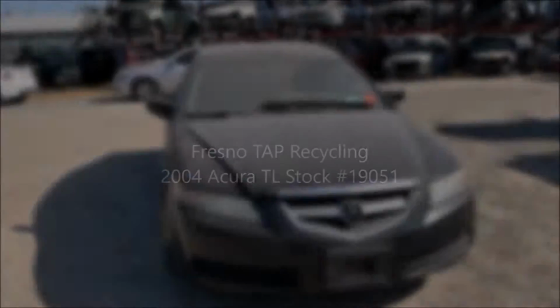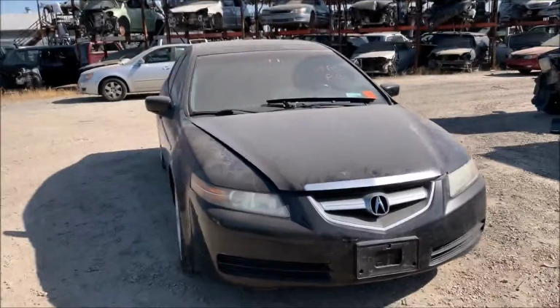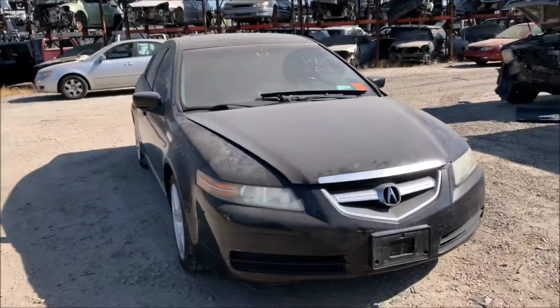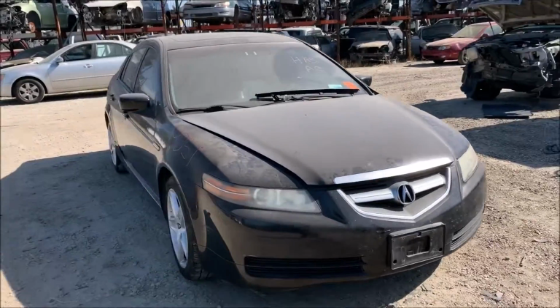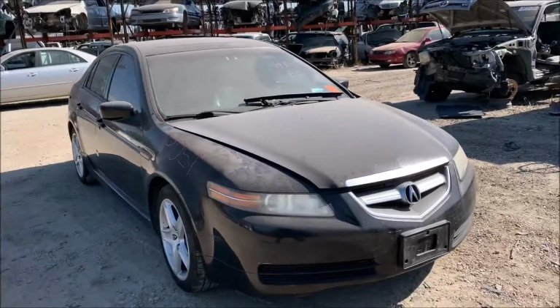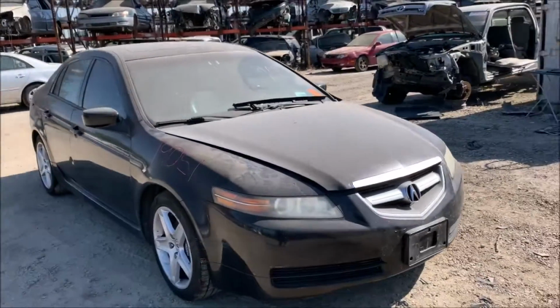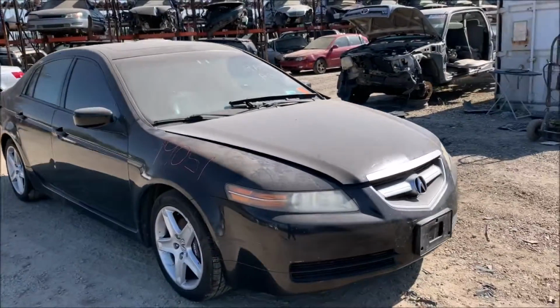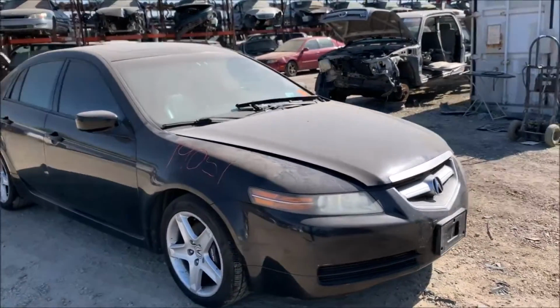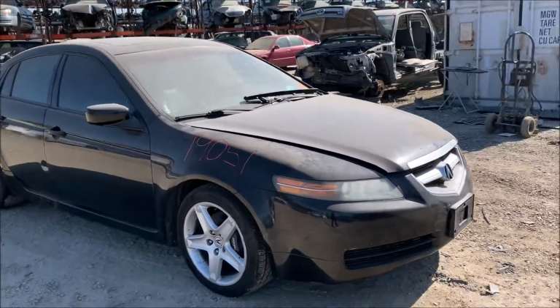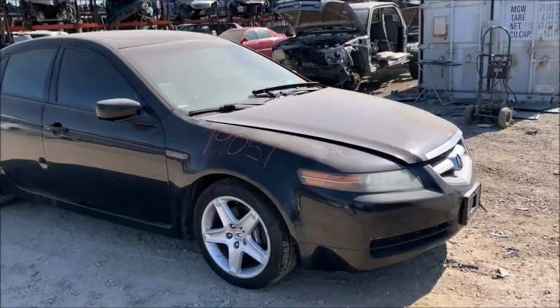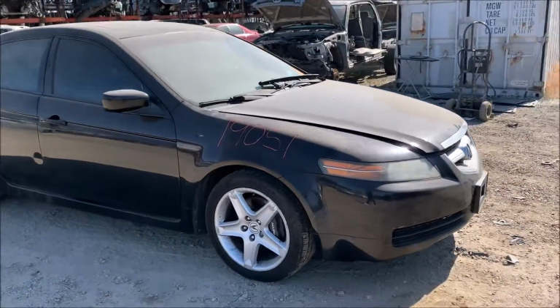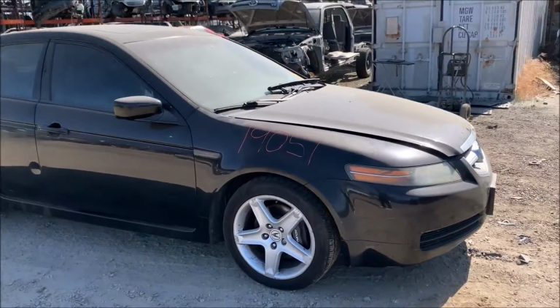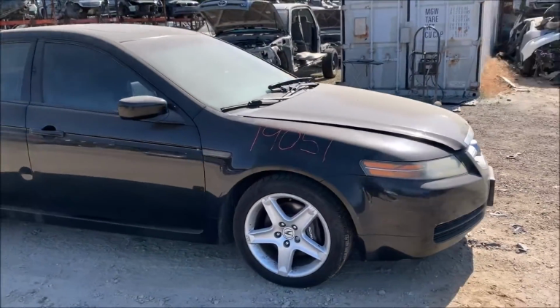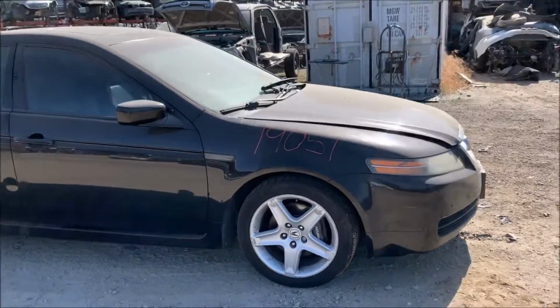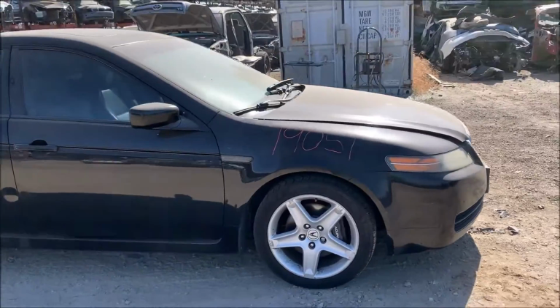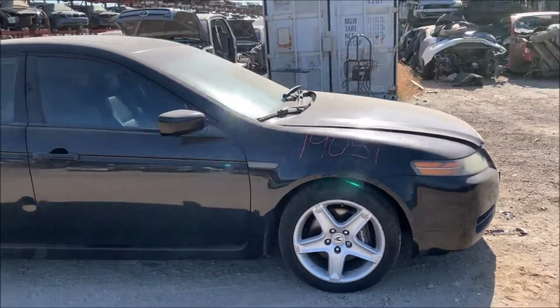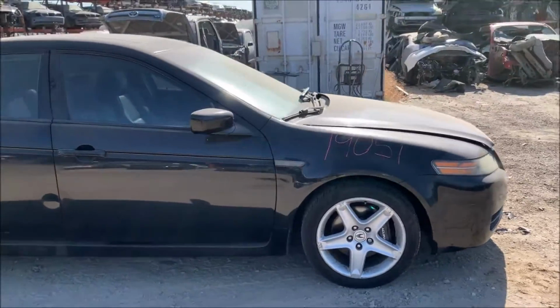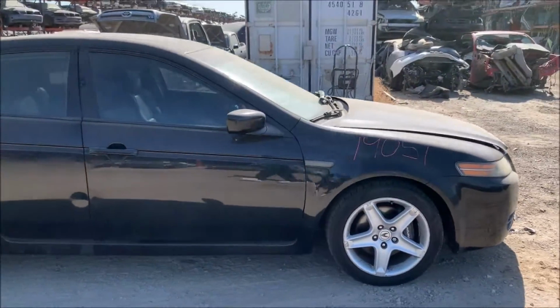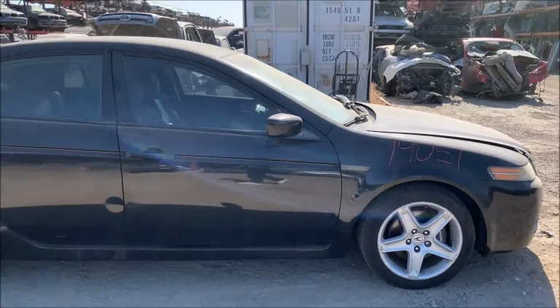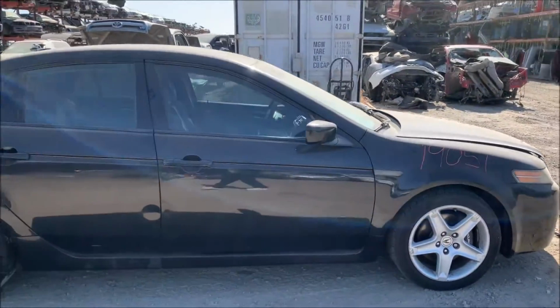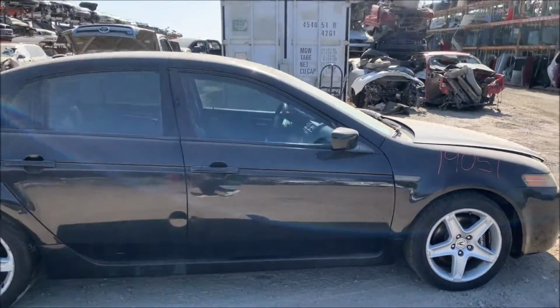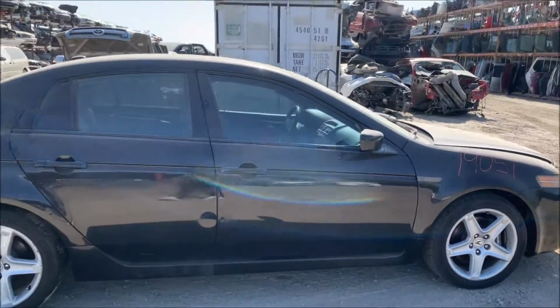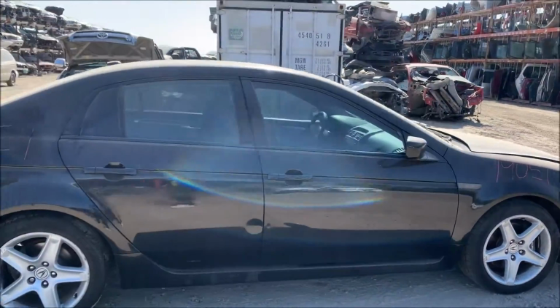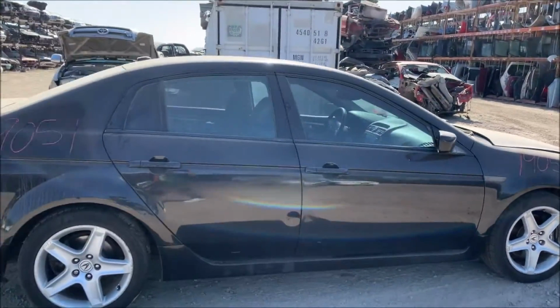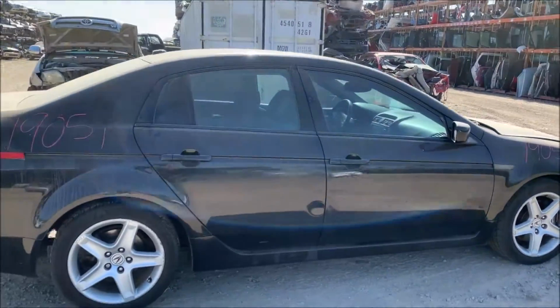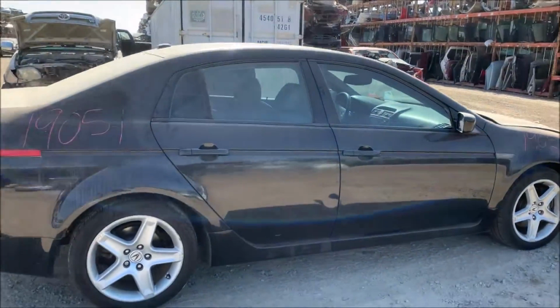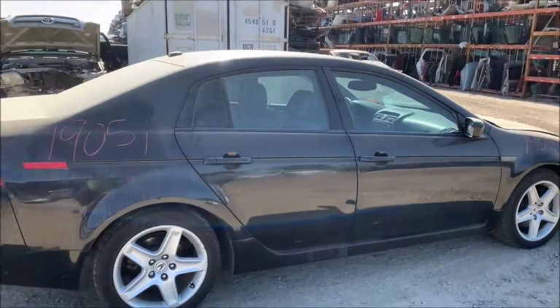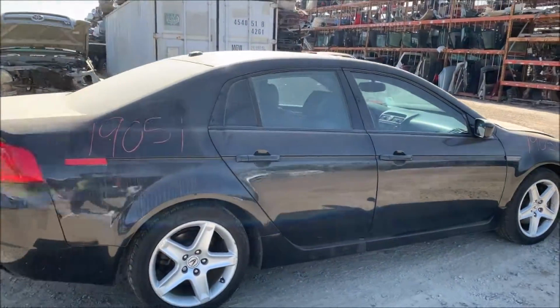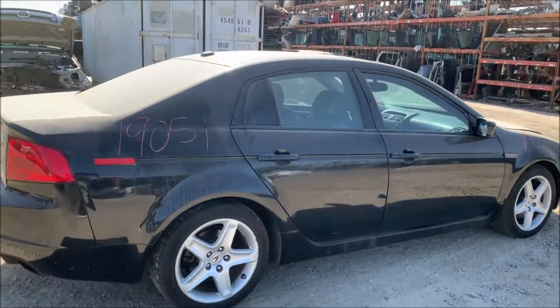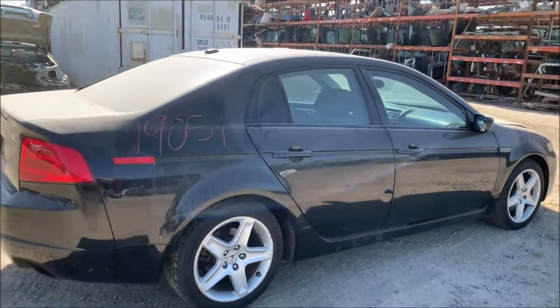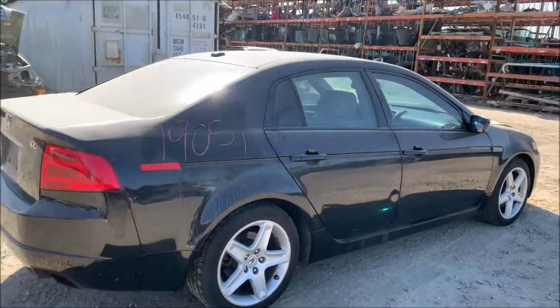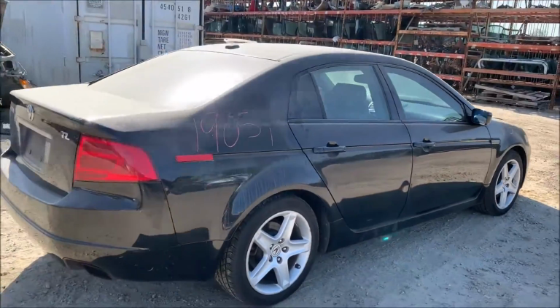Welcome to Fresno TAP Recycling. Today we have a 2004 Acura TL. This one's got a blown engine. Most of the body parts on this one are in good shape.